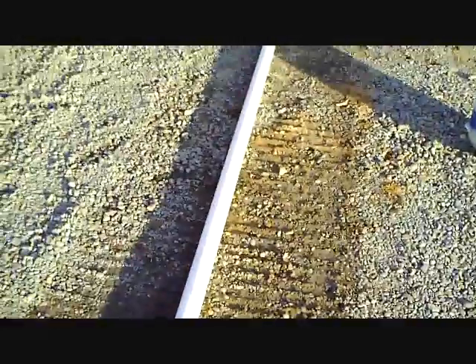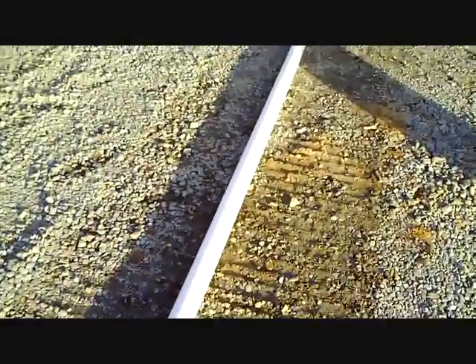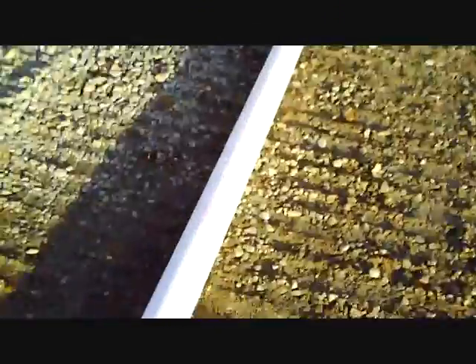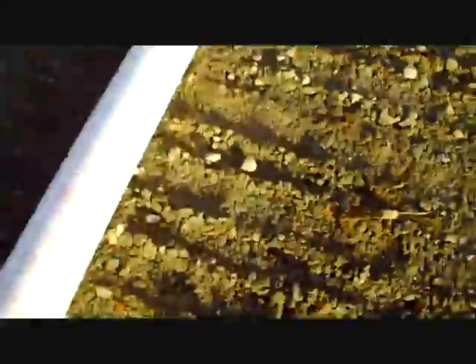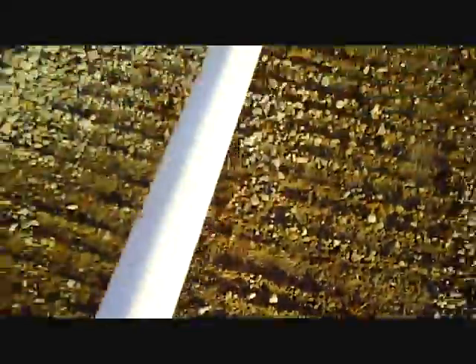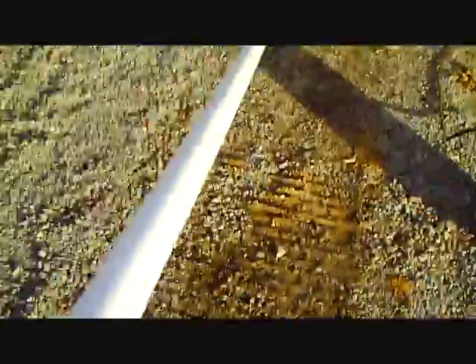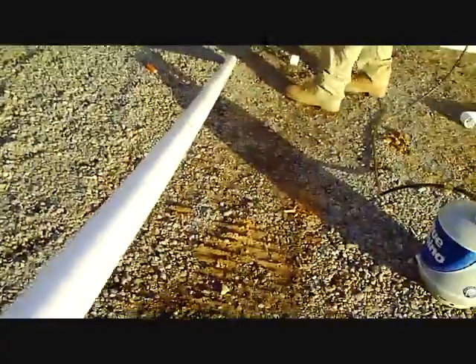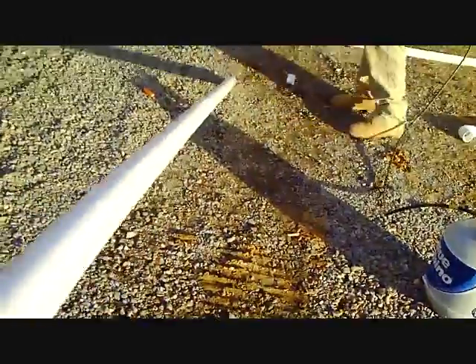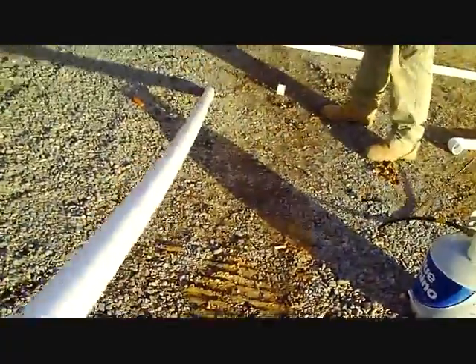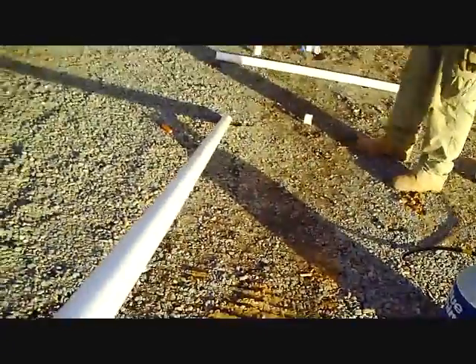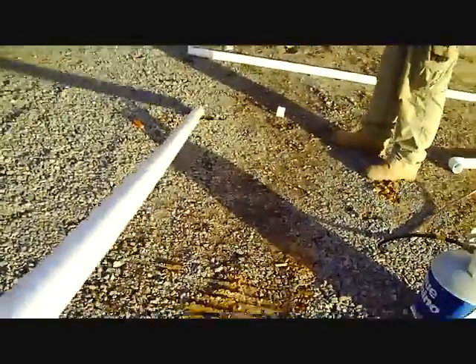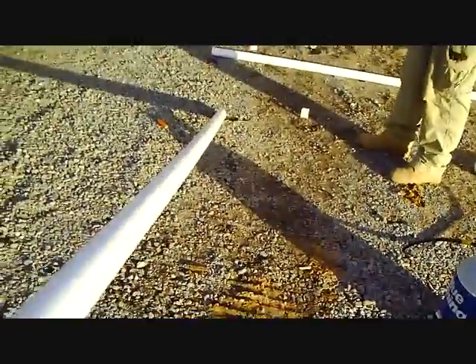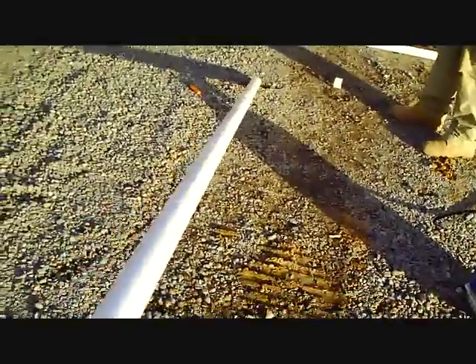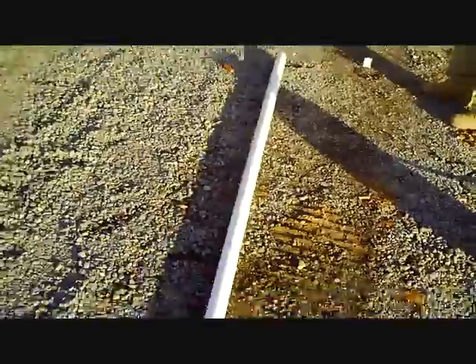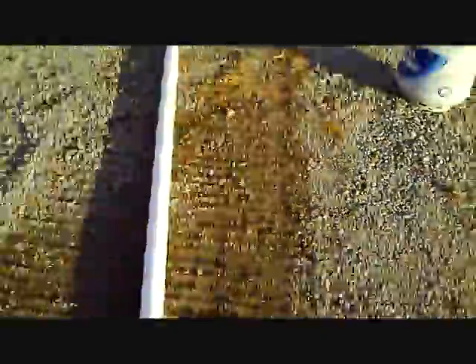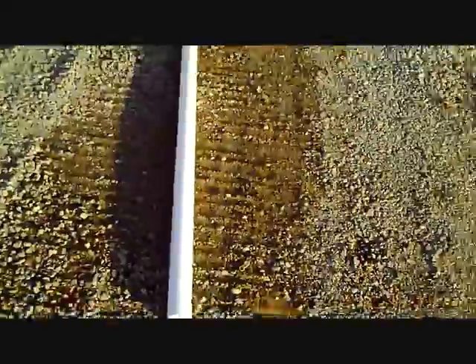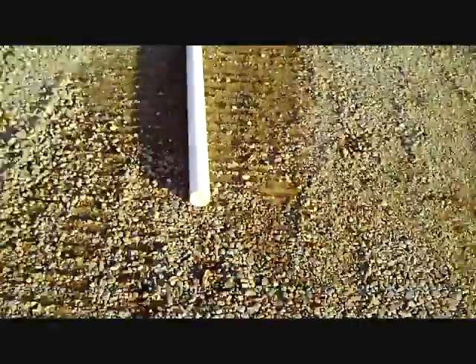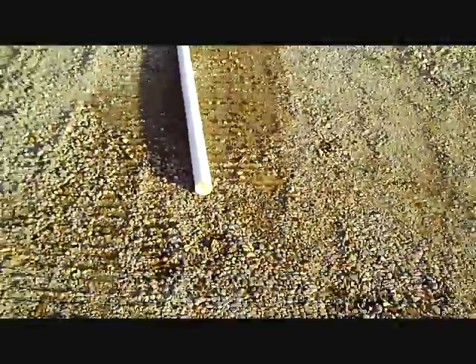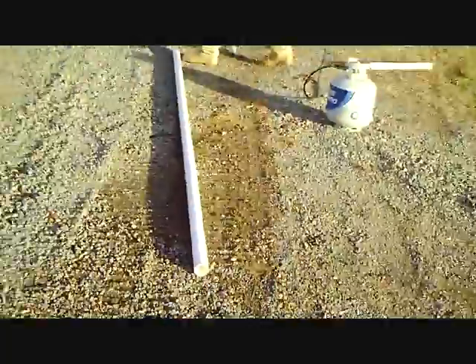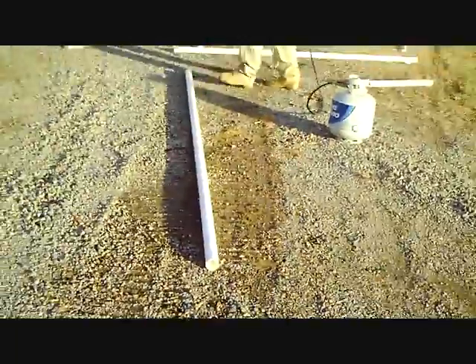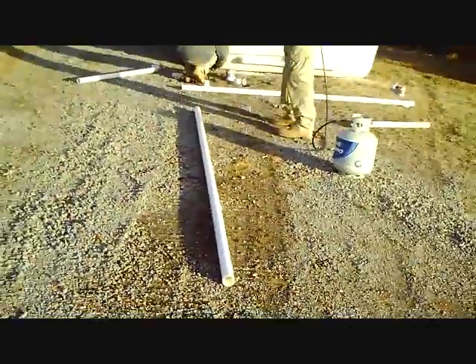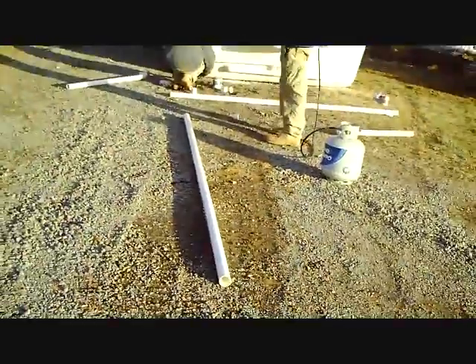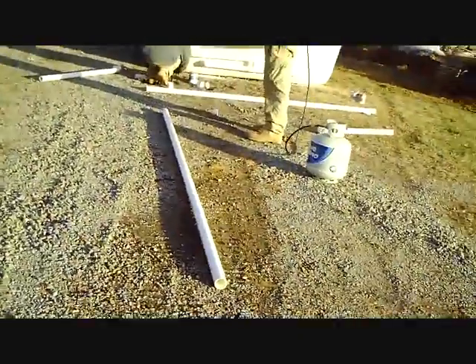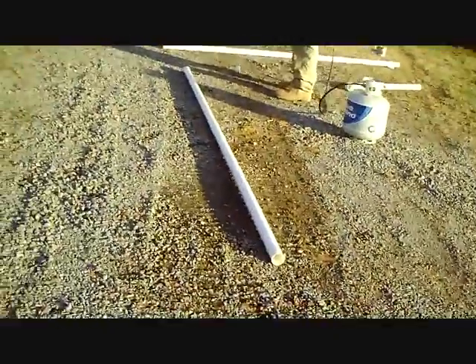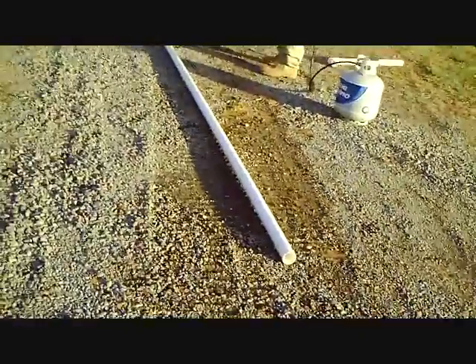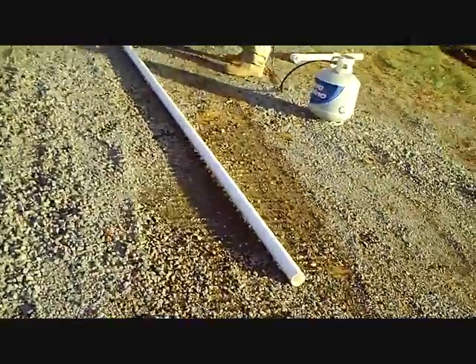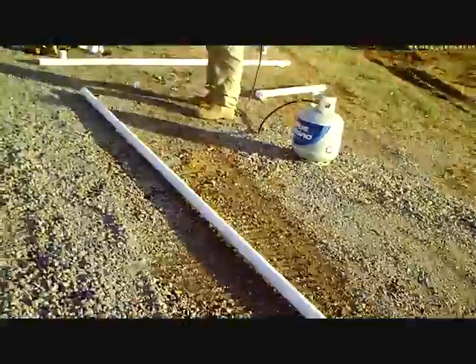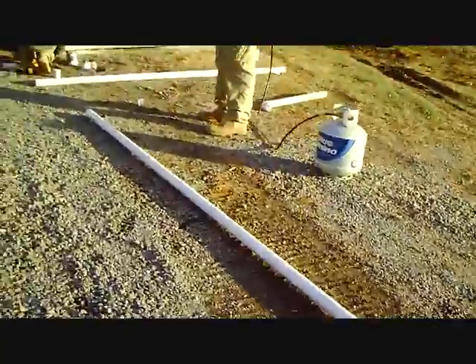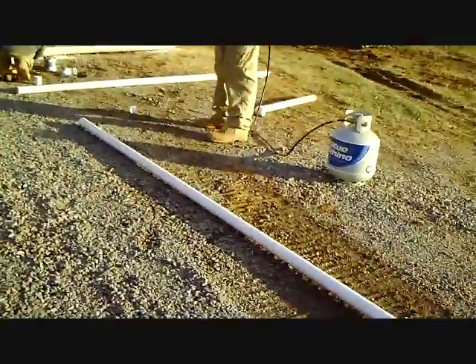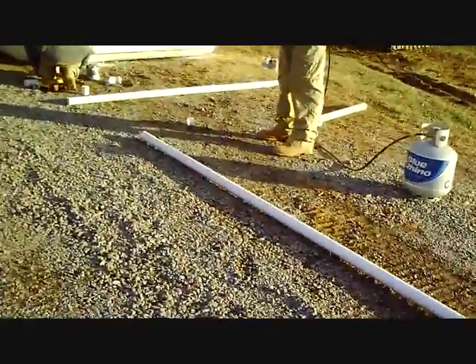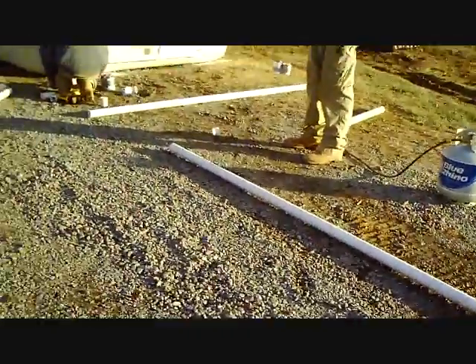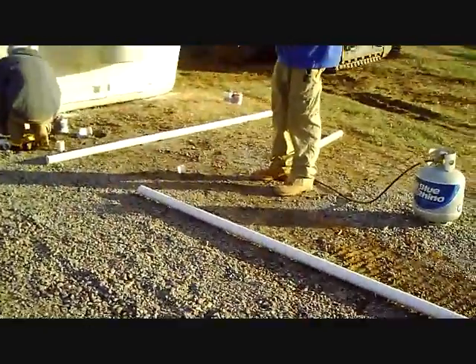As you can see here, our piece of pipe is a very rigid piece of pipe, not very flexible at all. In about a minute and a half, we're going to turn that into a big piece of two inch spaghetti.